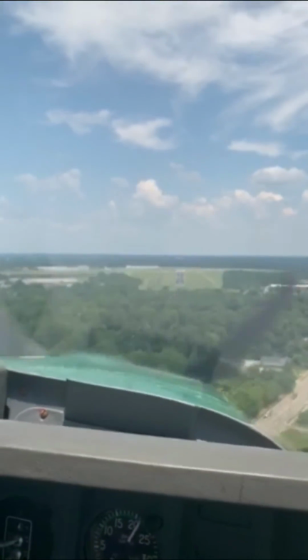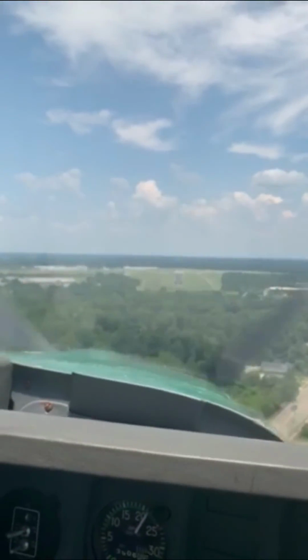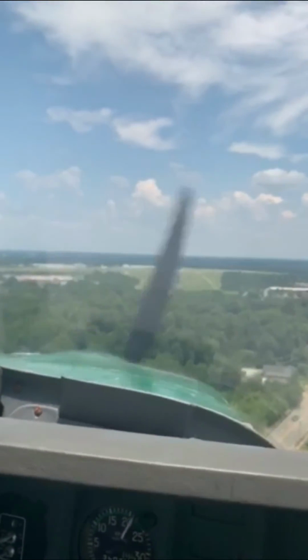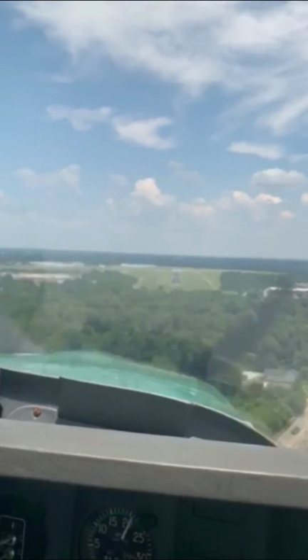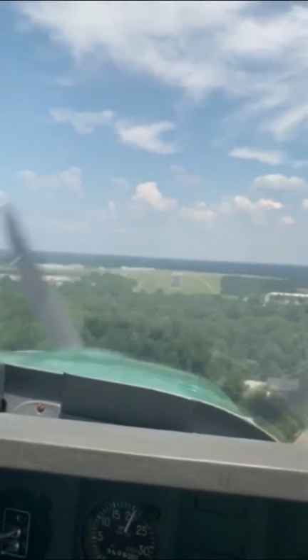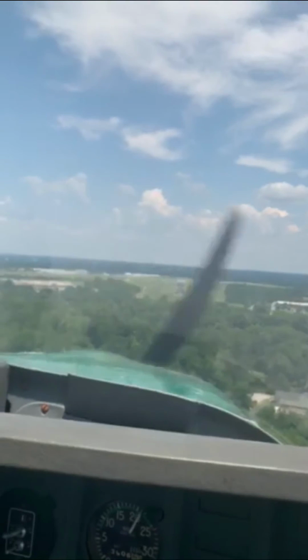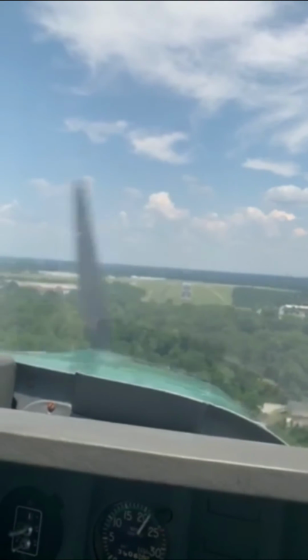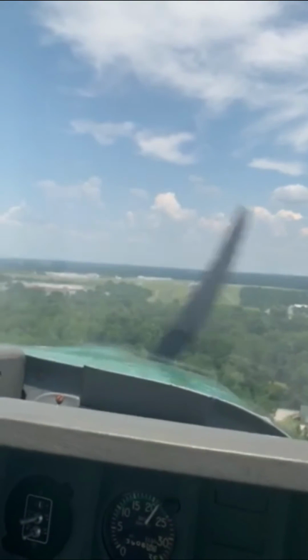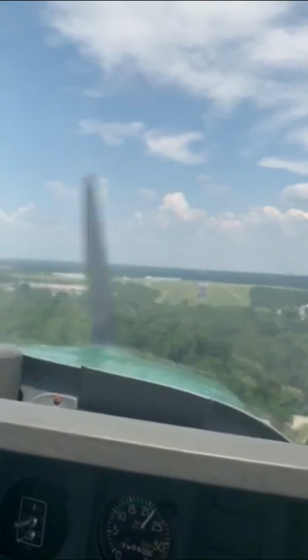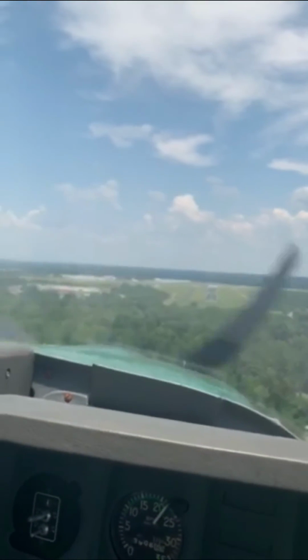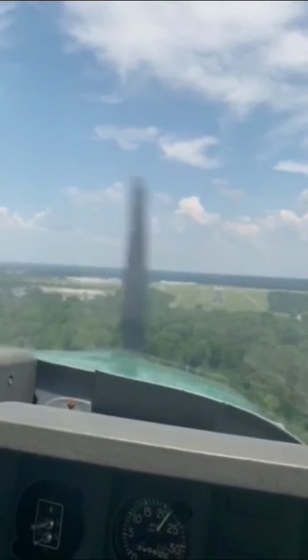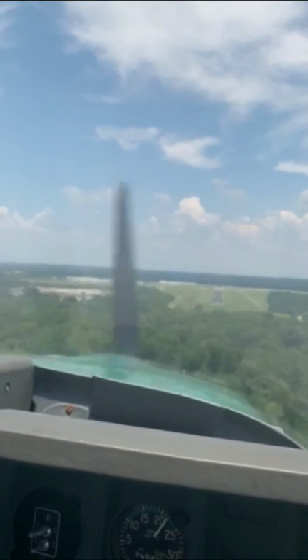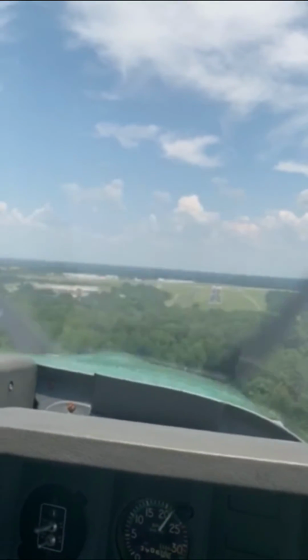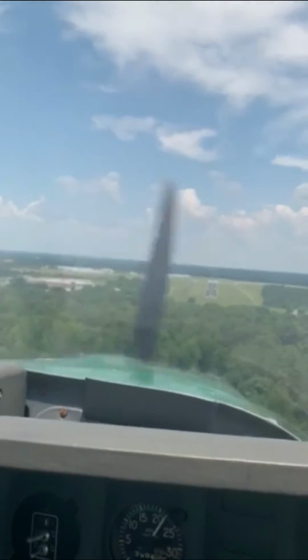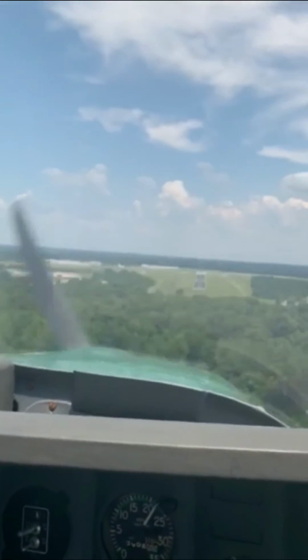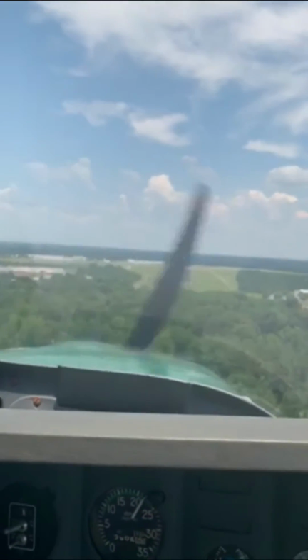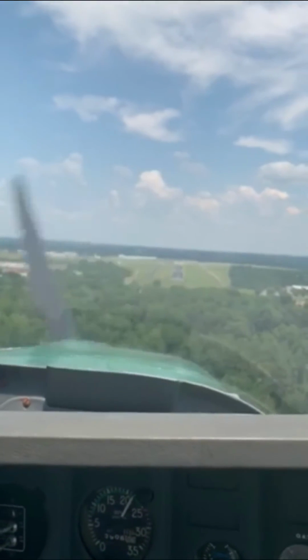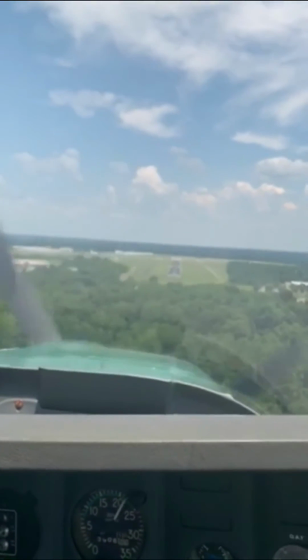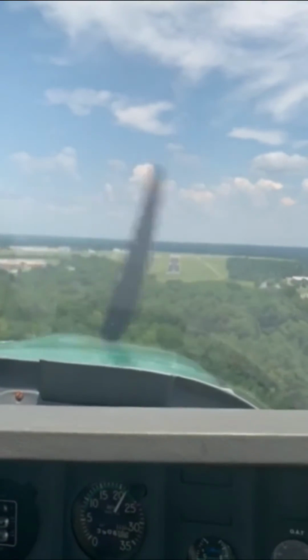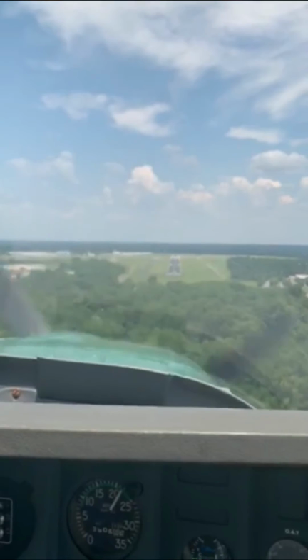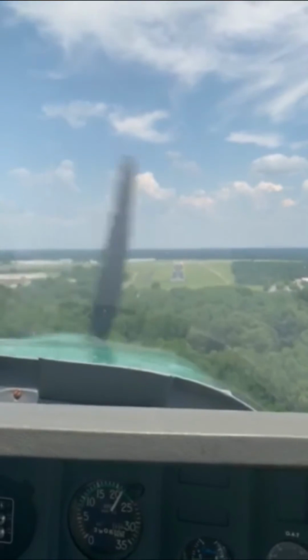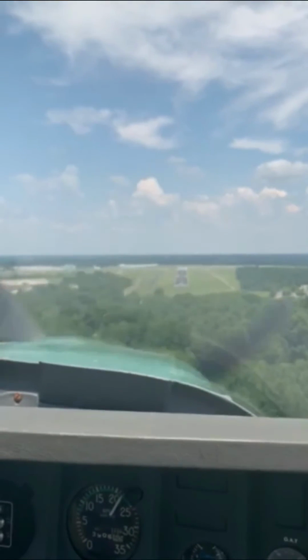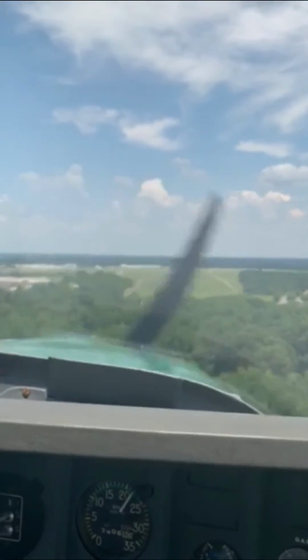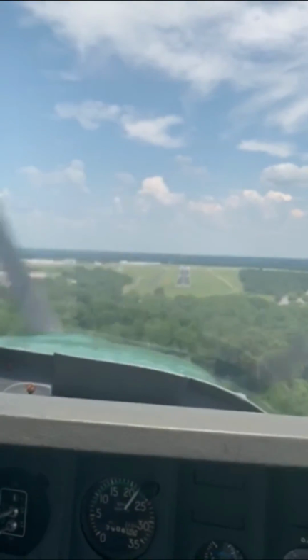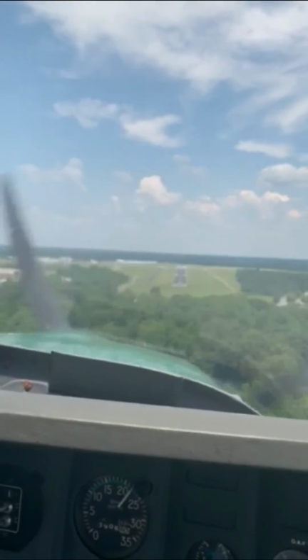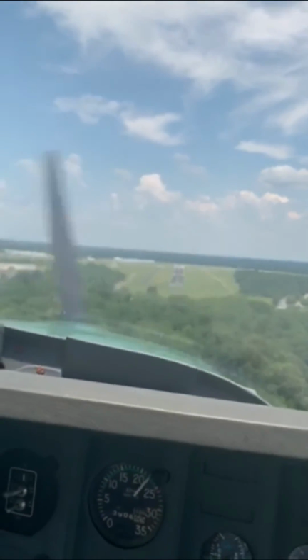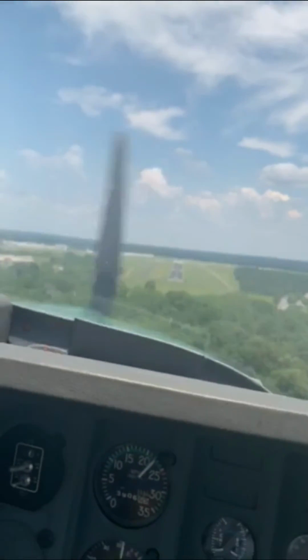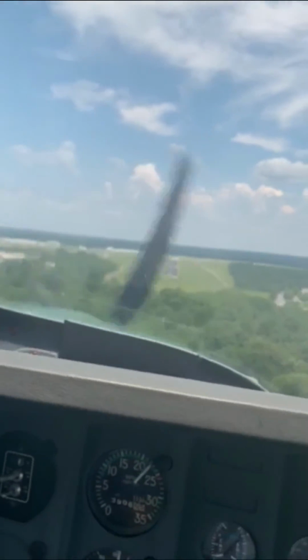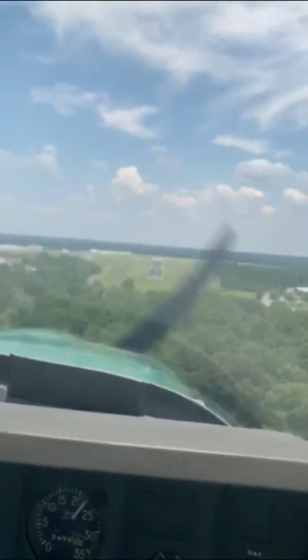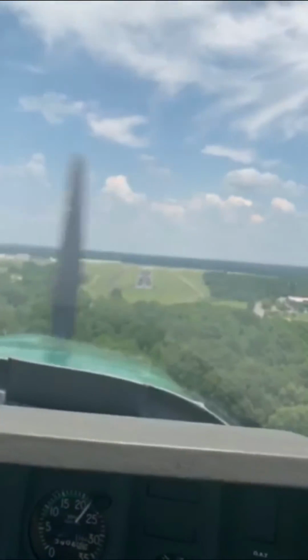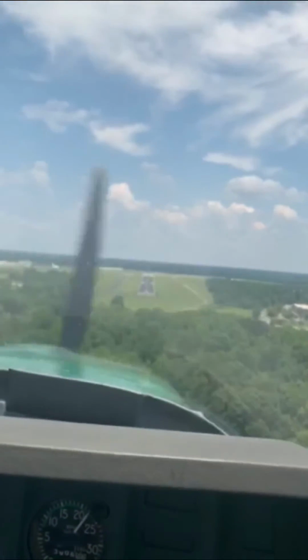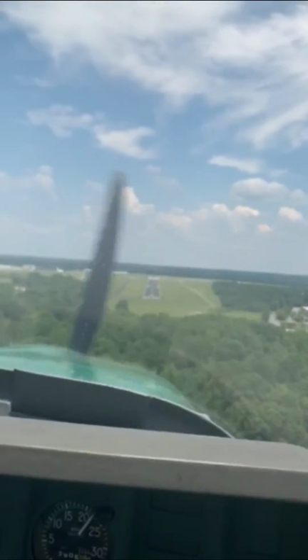The loud squeal of noise that you're hearing is coming from the overhead, and it's just a warning saying the gear's unsafe — it's not down.